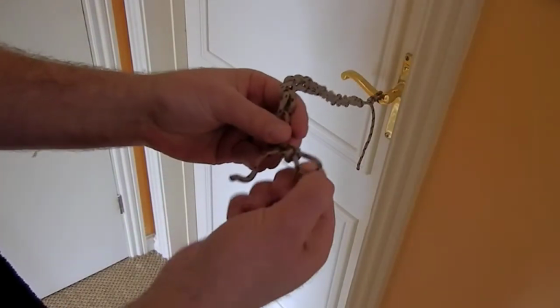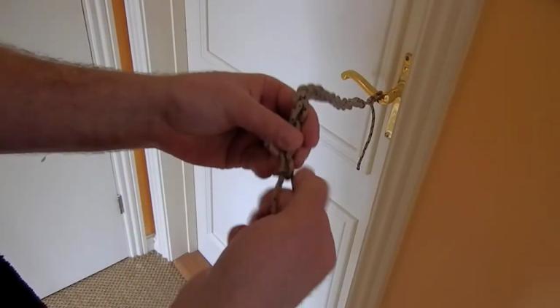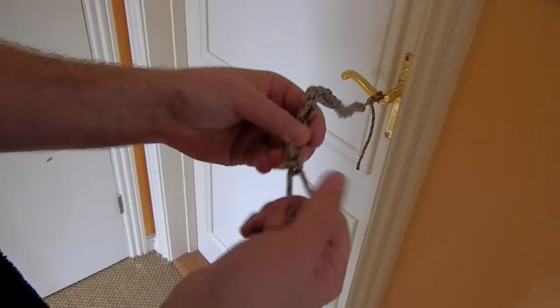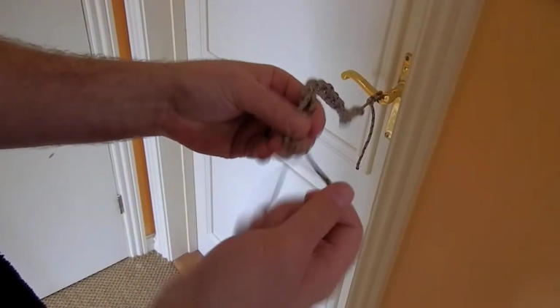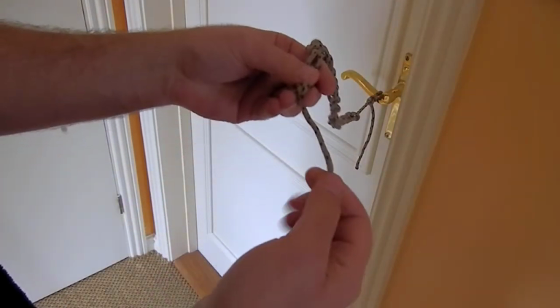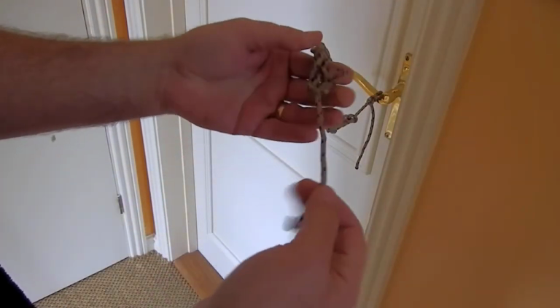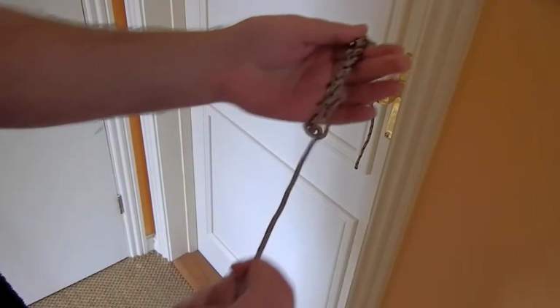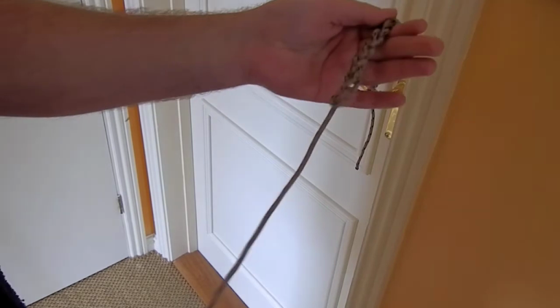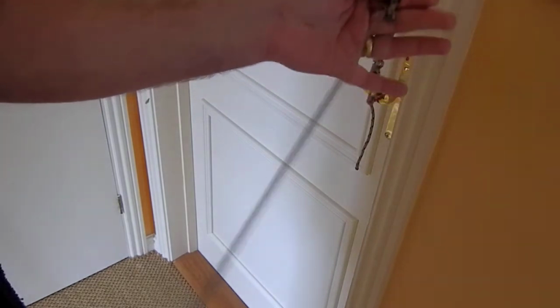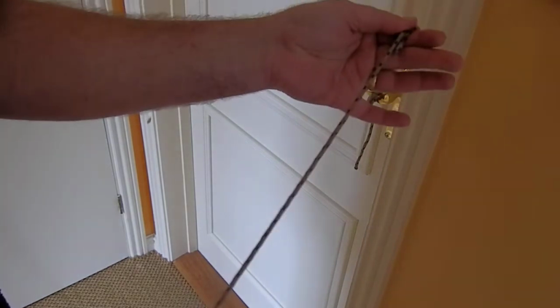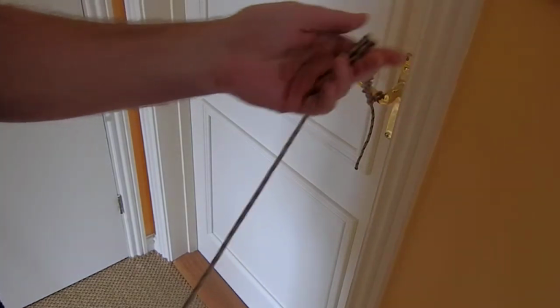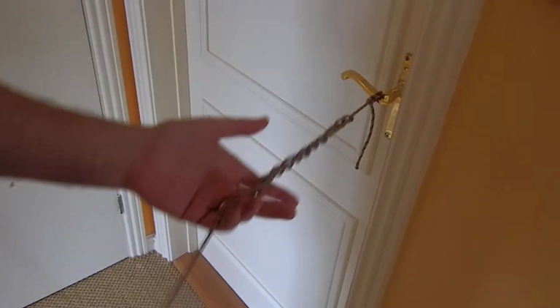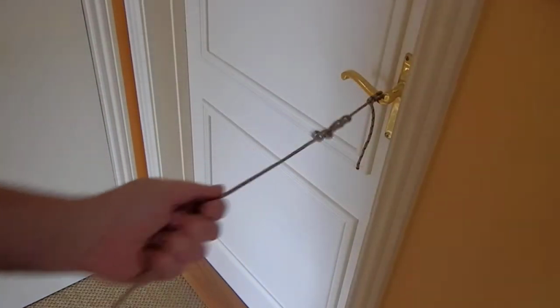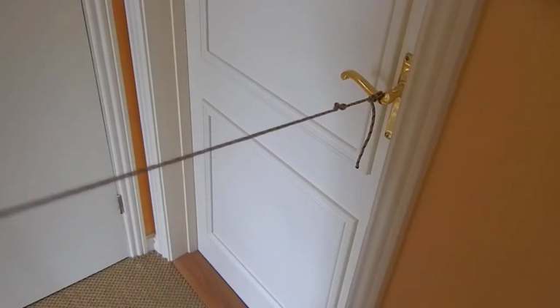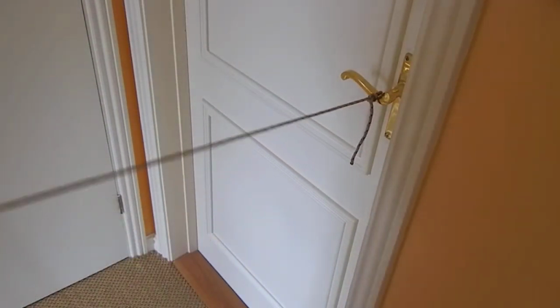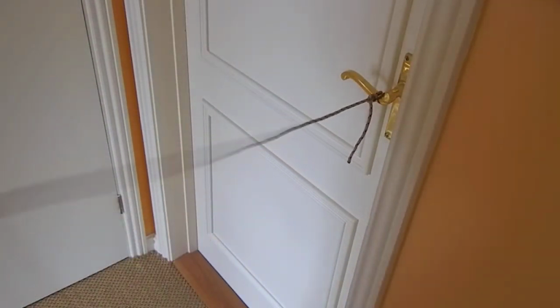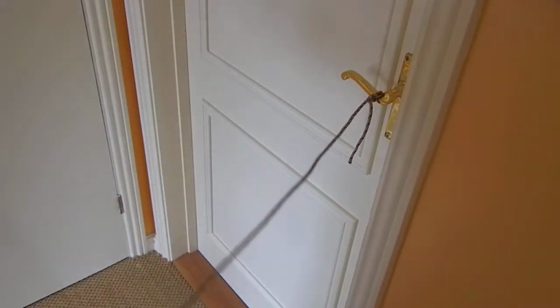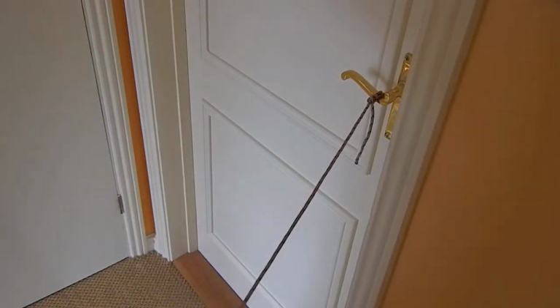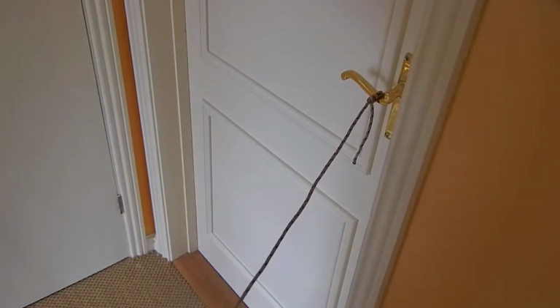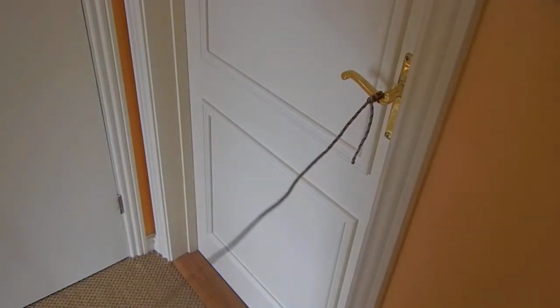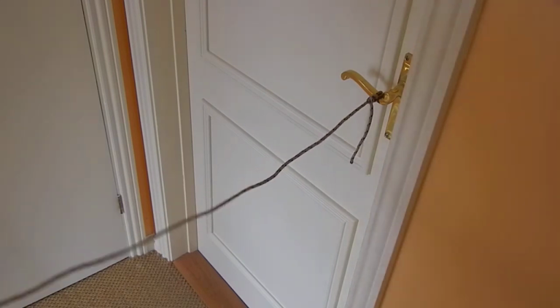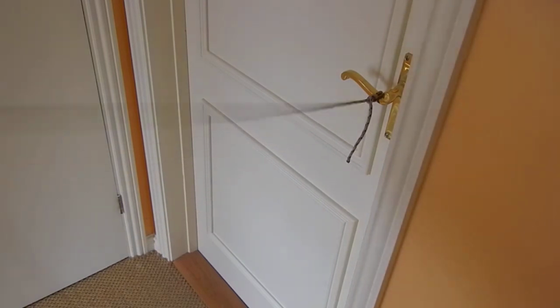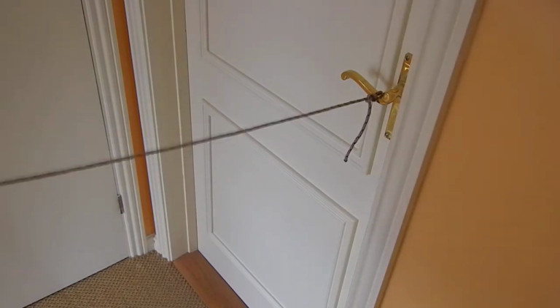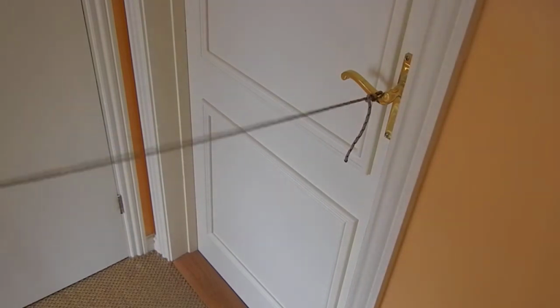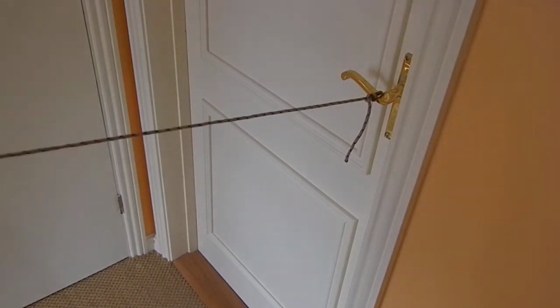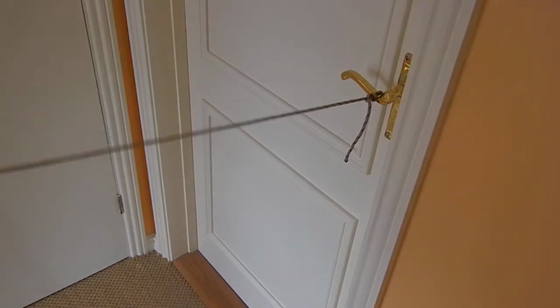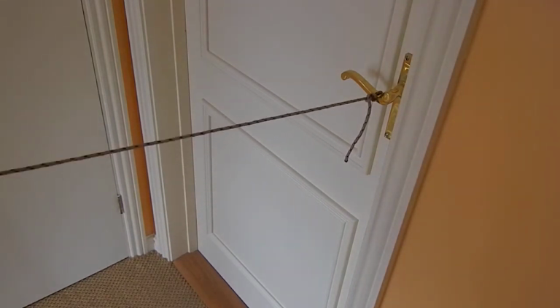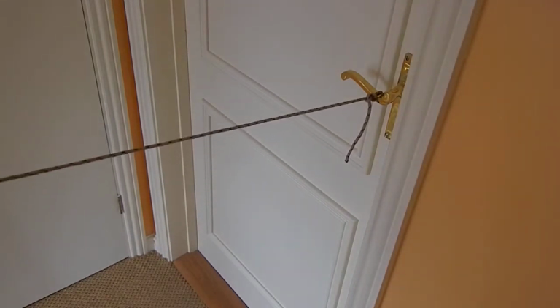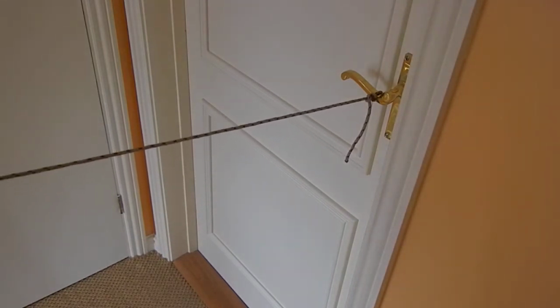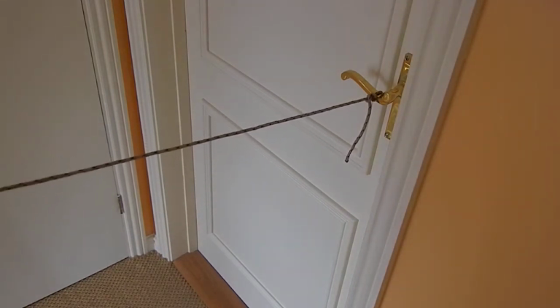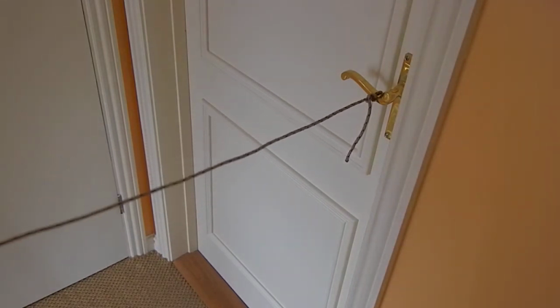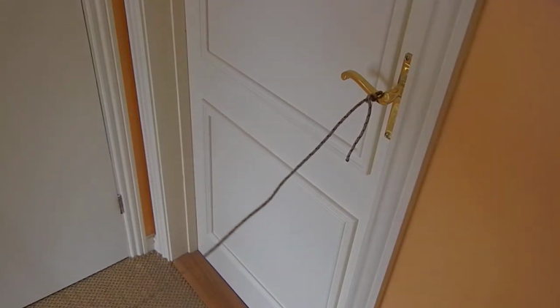I just pull the end out, like that. And as I pull, it just comes apart. And then I have the full length, which is now about three to four times as long as it was.